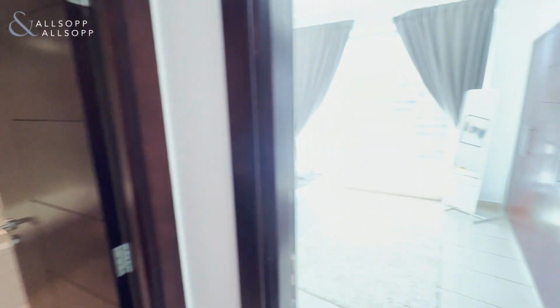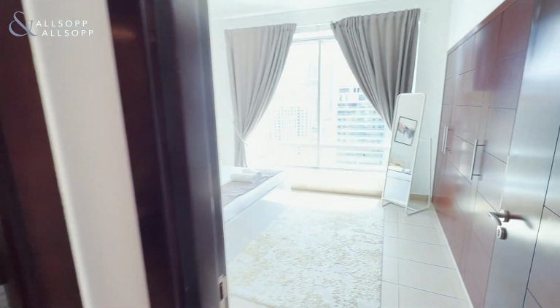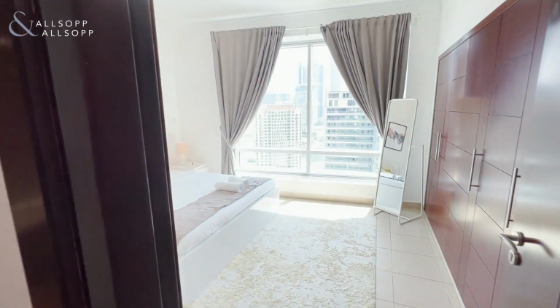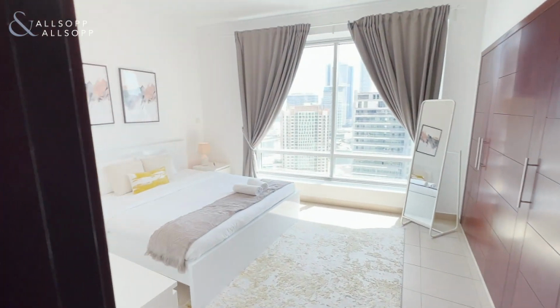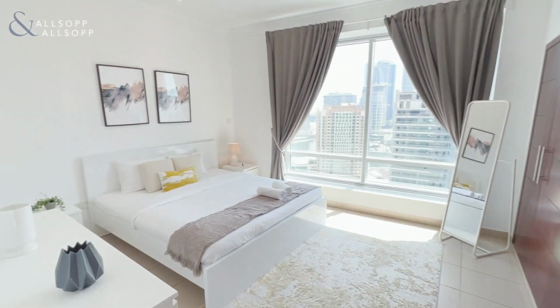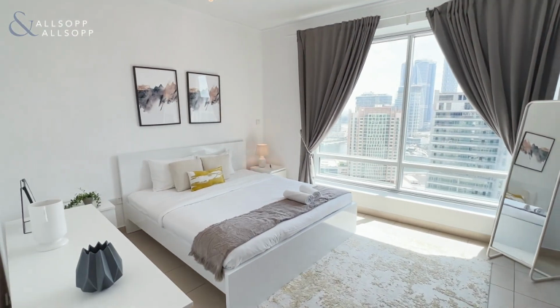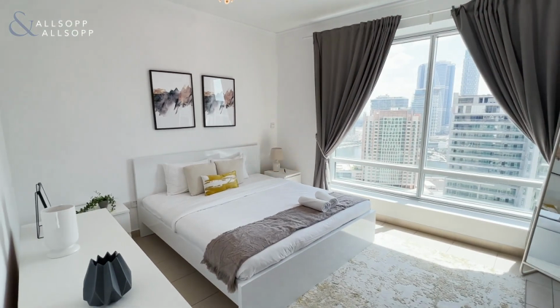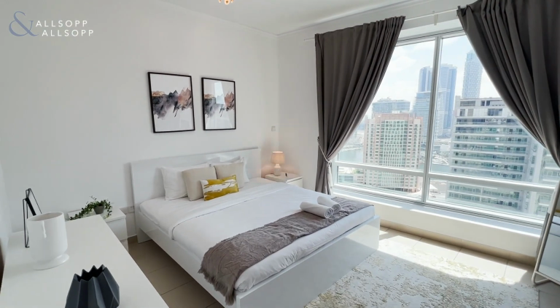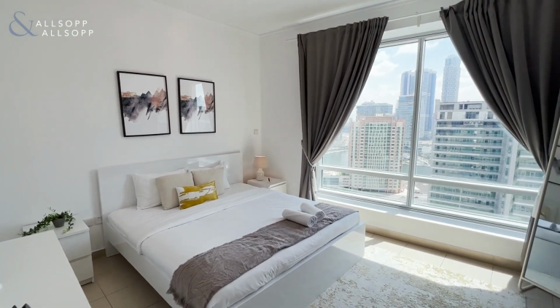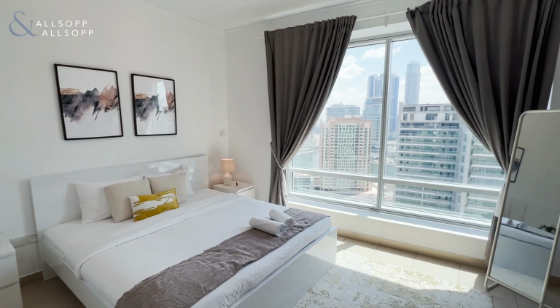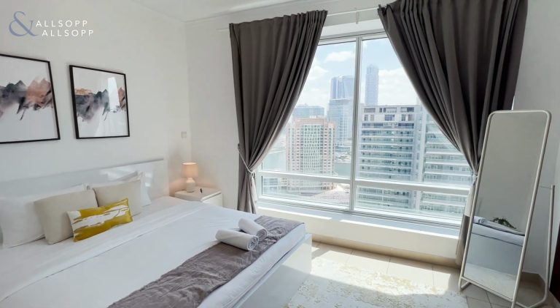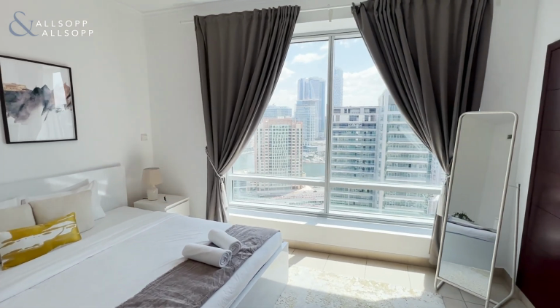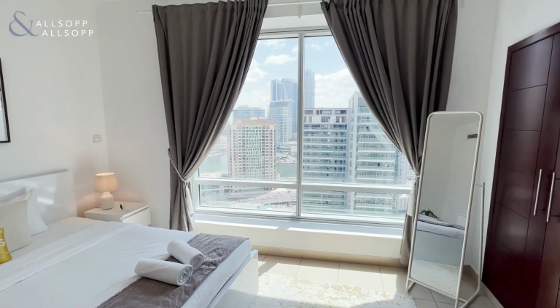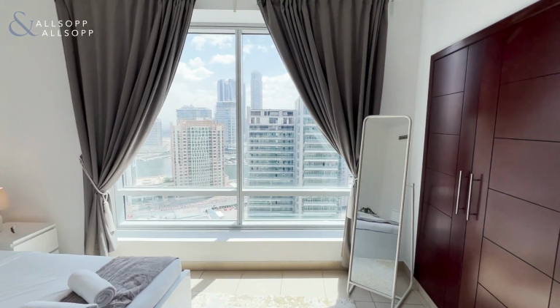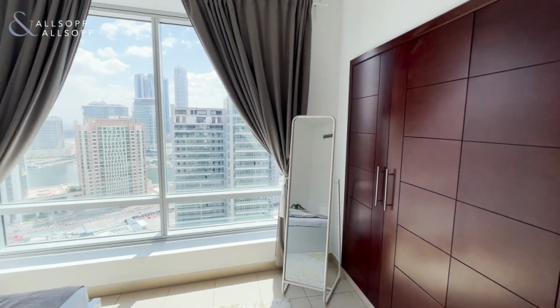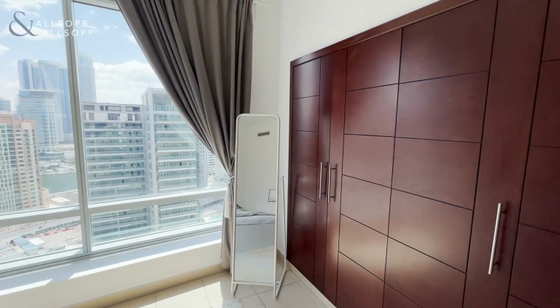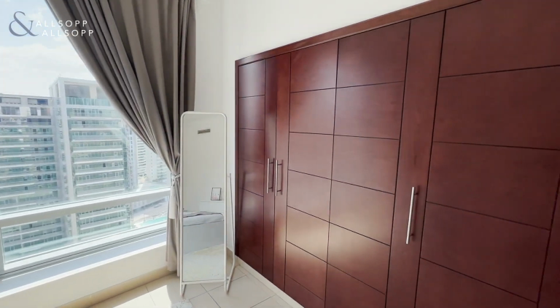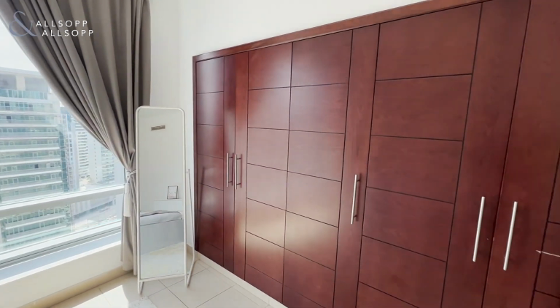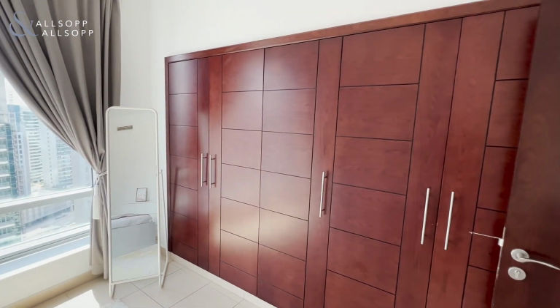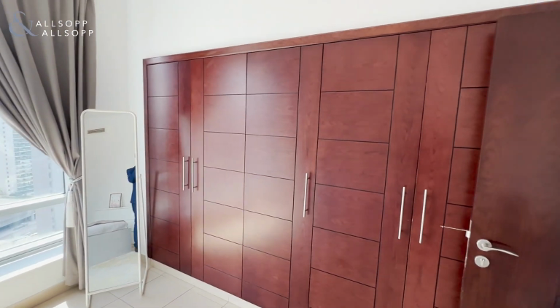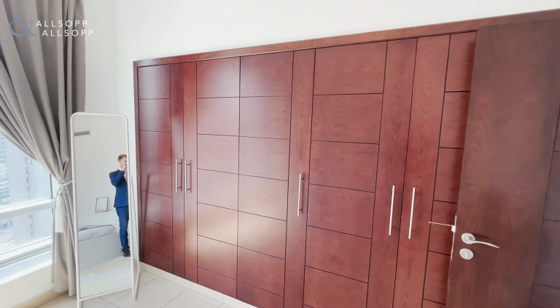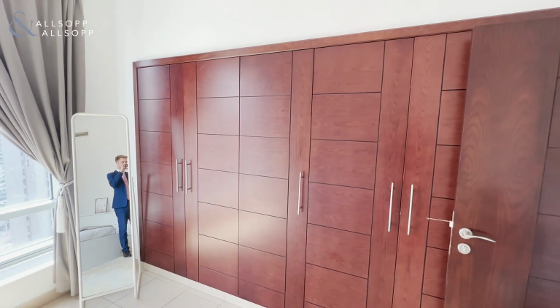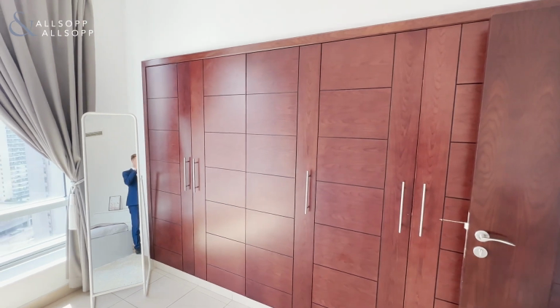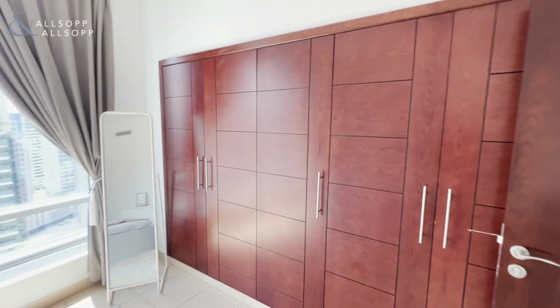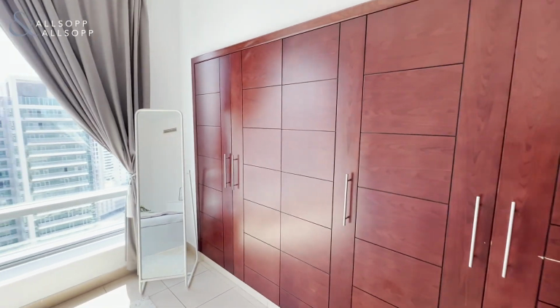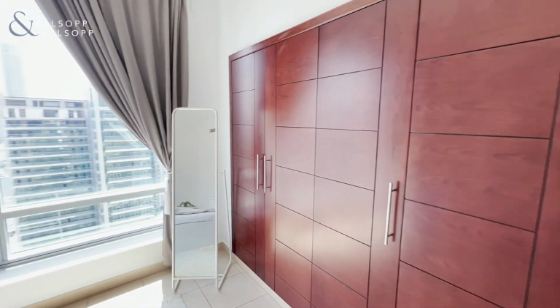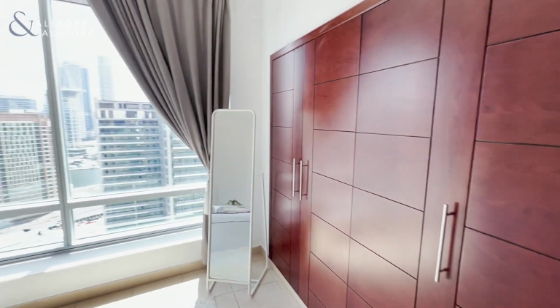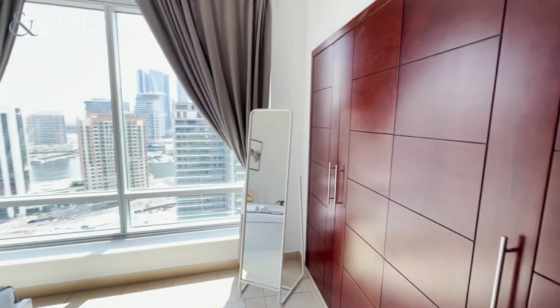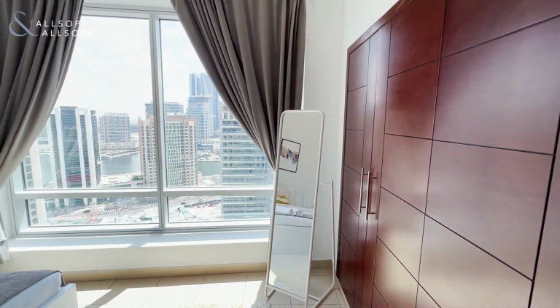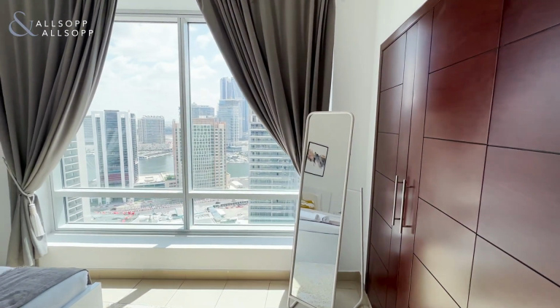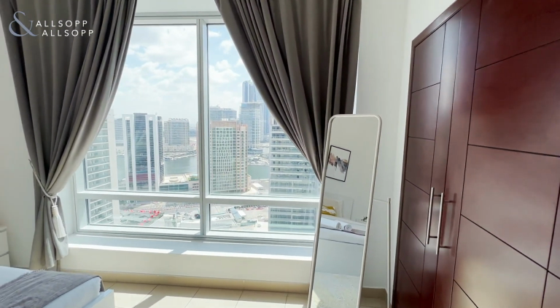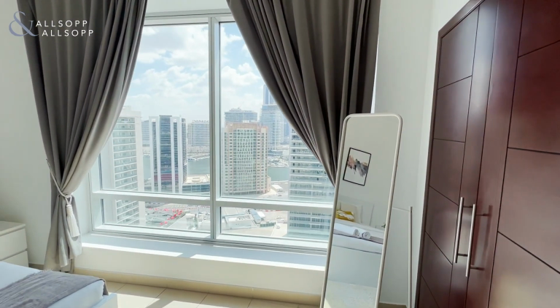Then we carry on through to the bedroom with plenty of built-in storage space and some stunning views over the canal.